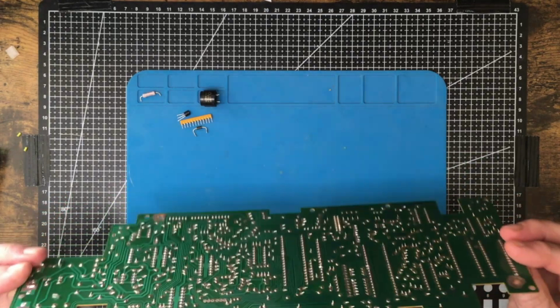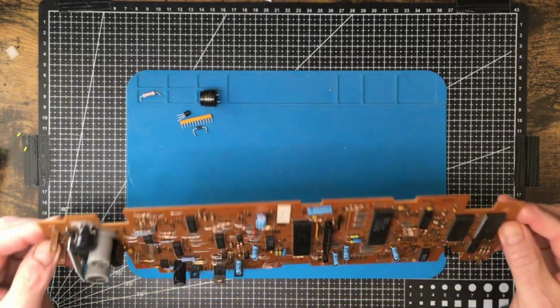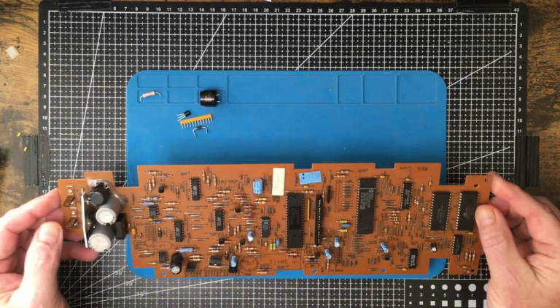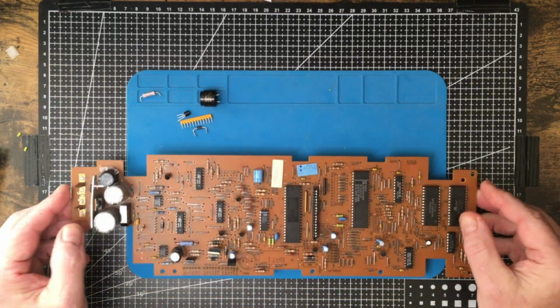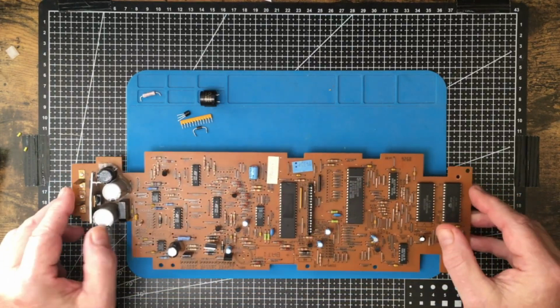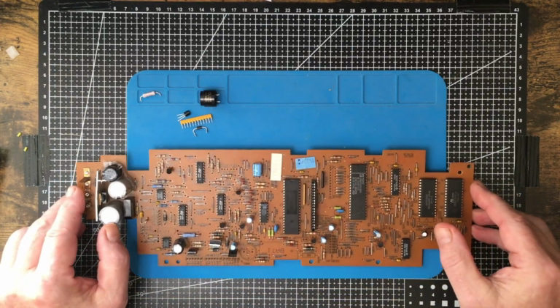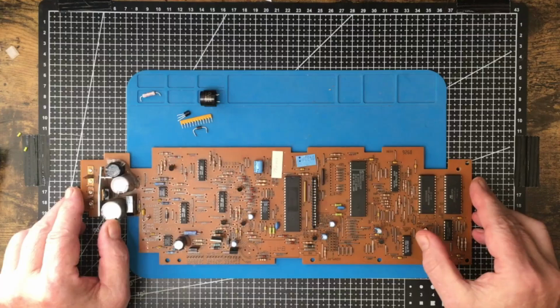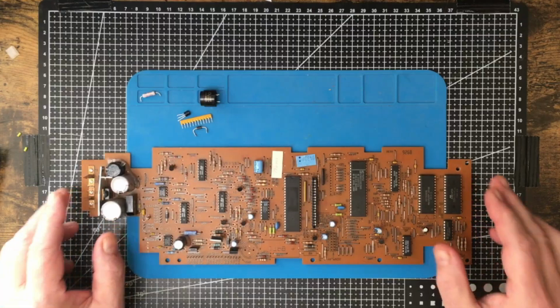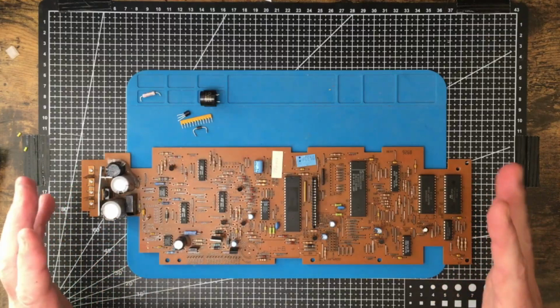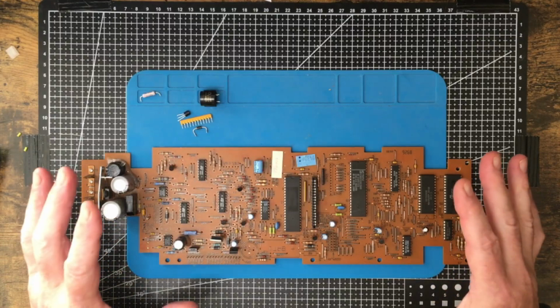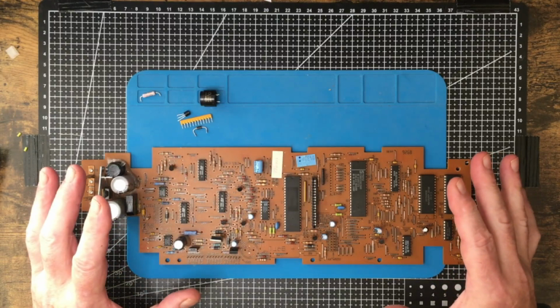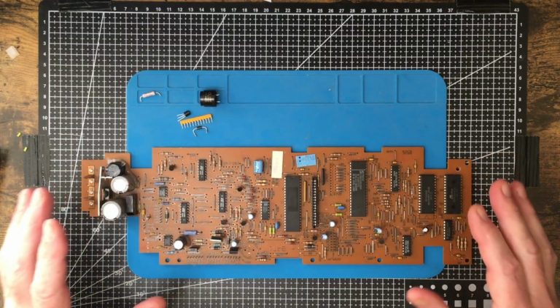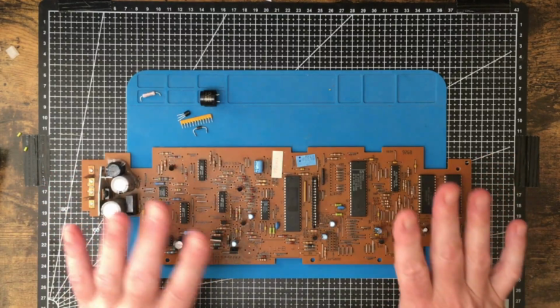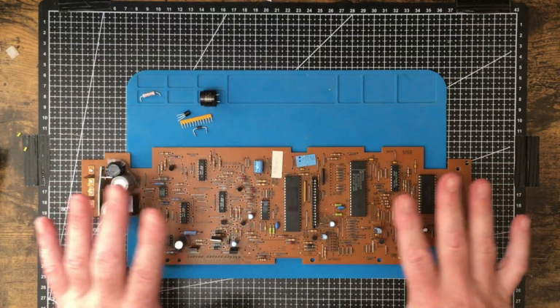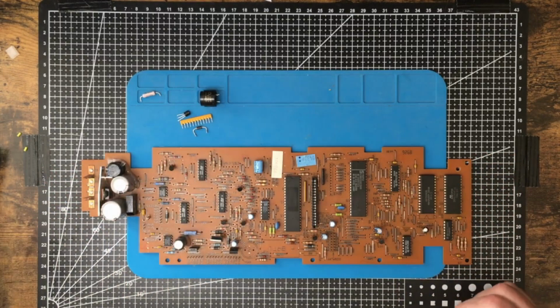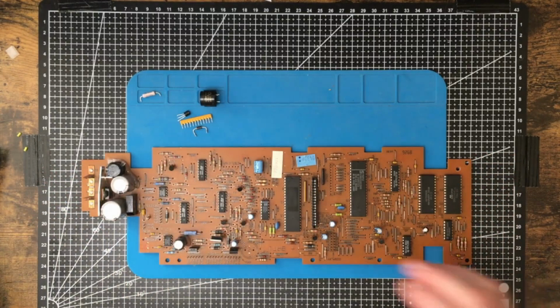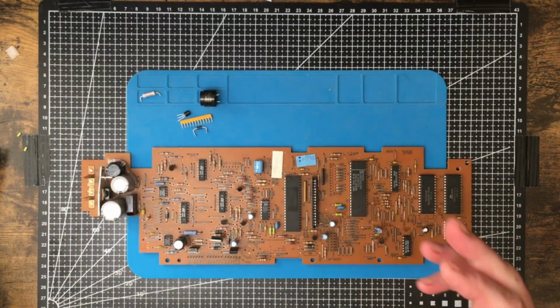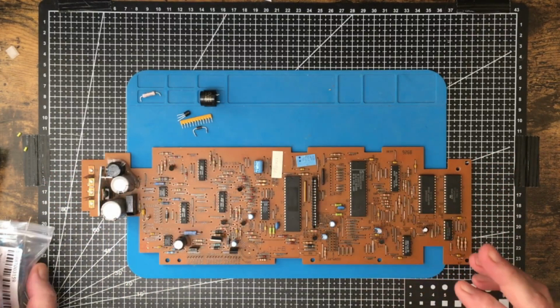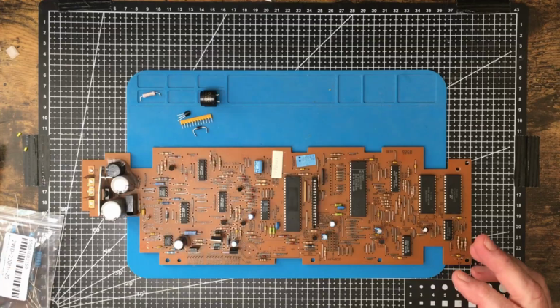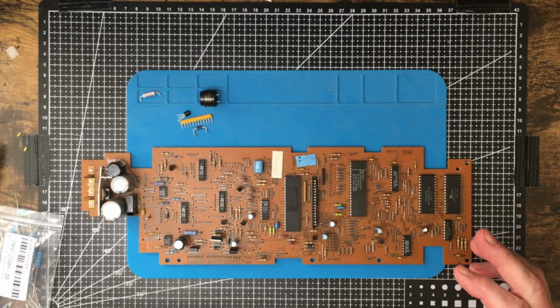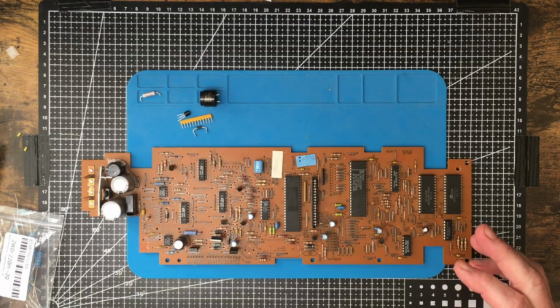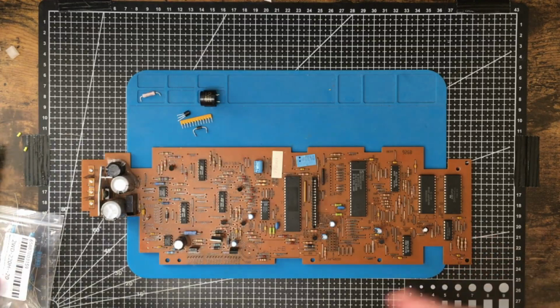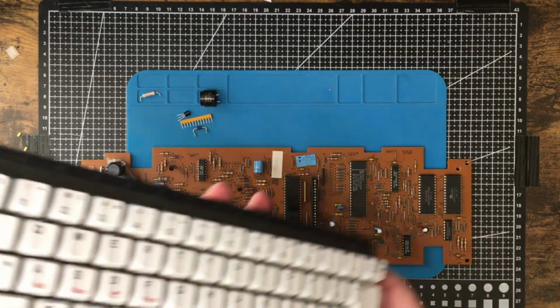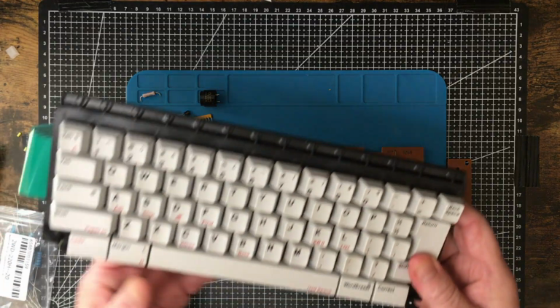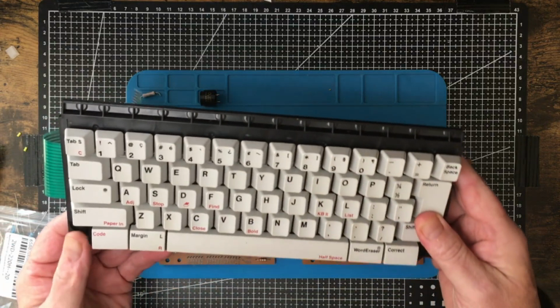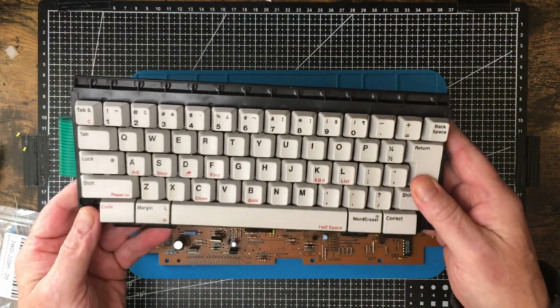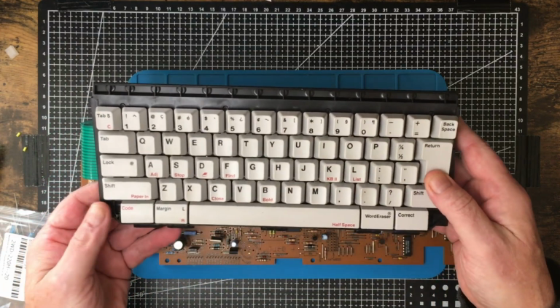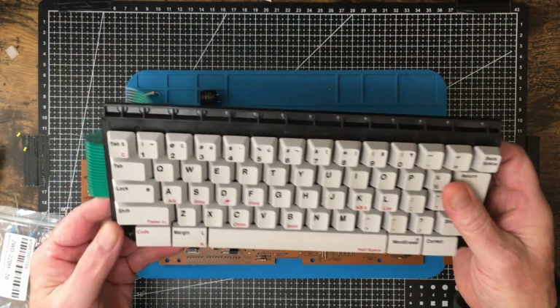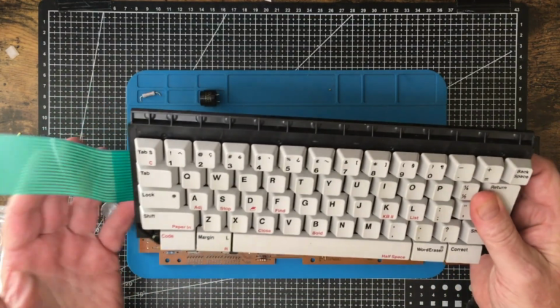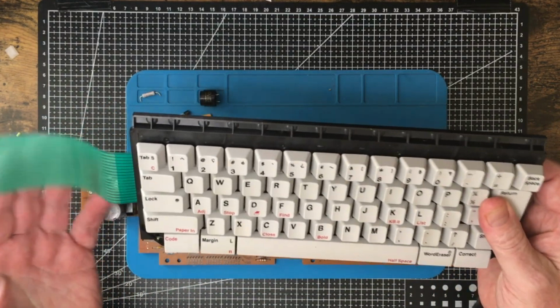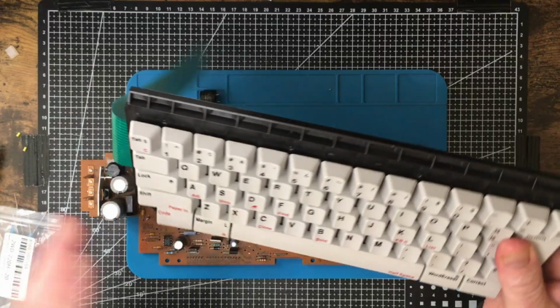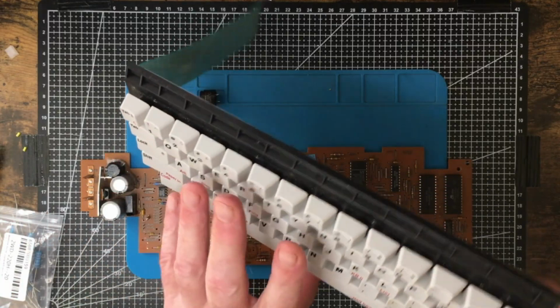But before they threw it out, they thought of me and pulled some of the components out of it. What they pulled out was the motherboard, or circuit board, and this keyboard here, which is a really nice little keyboard that I want to use on a project.